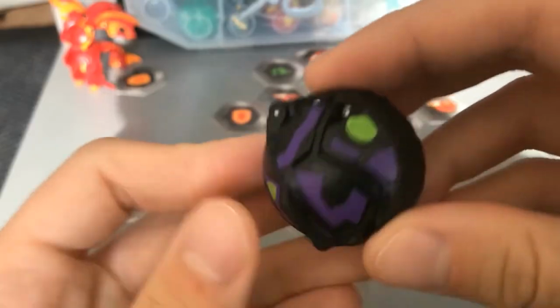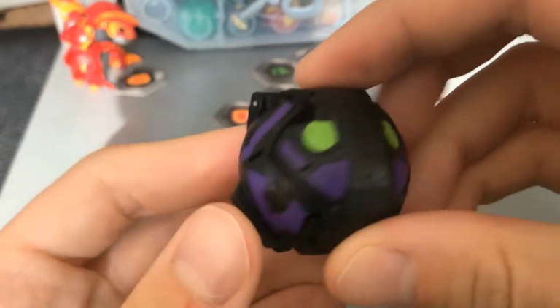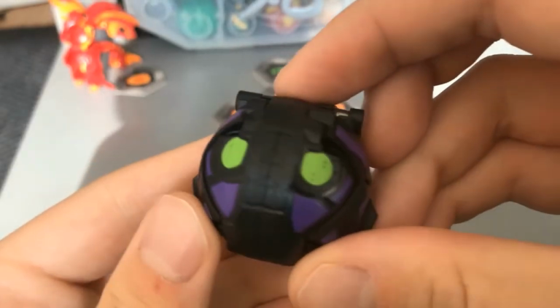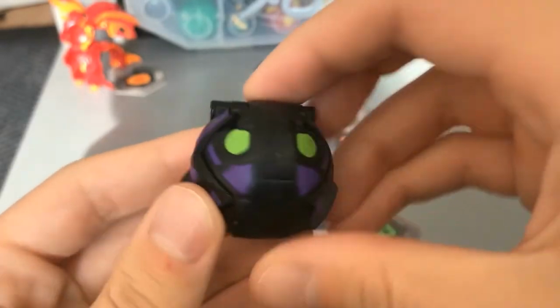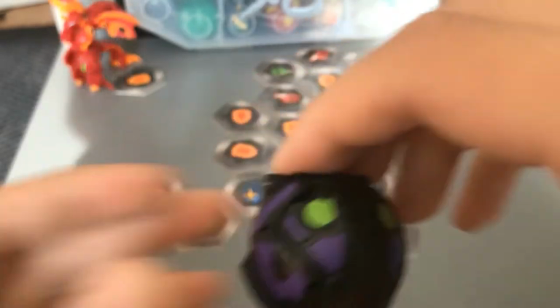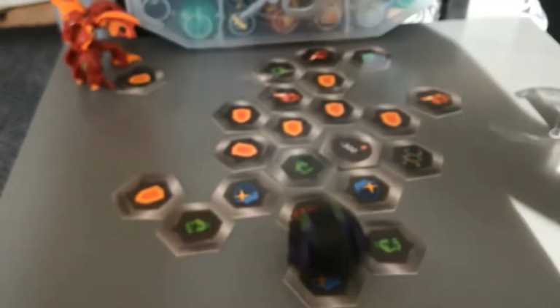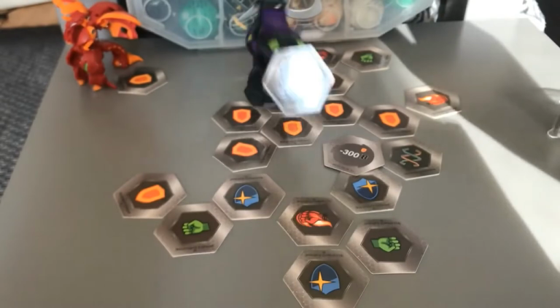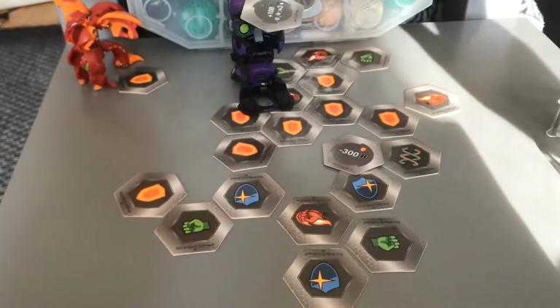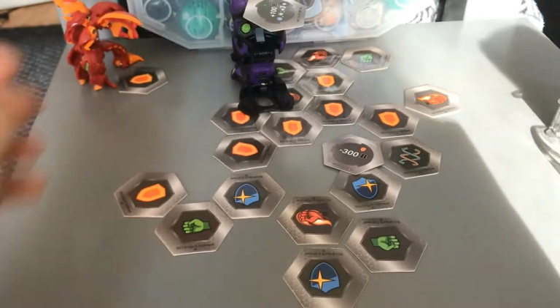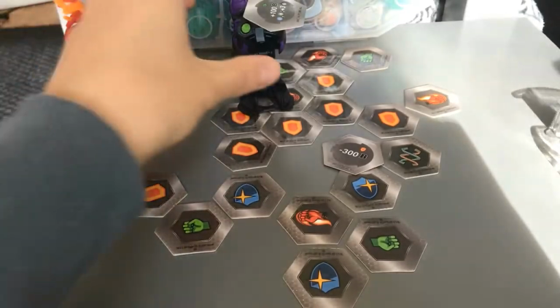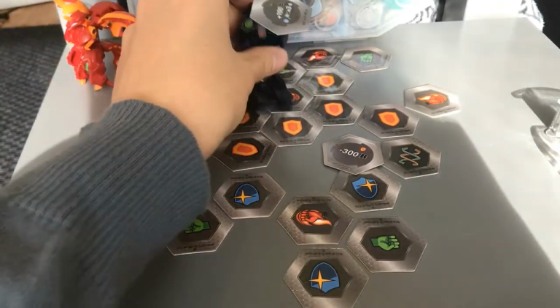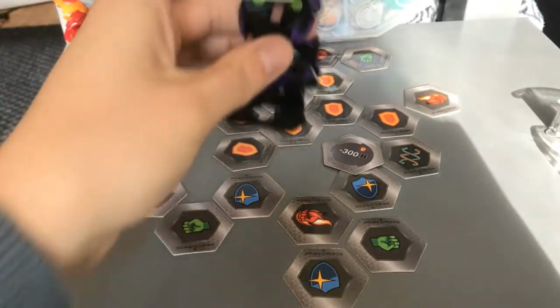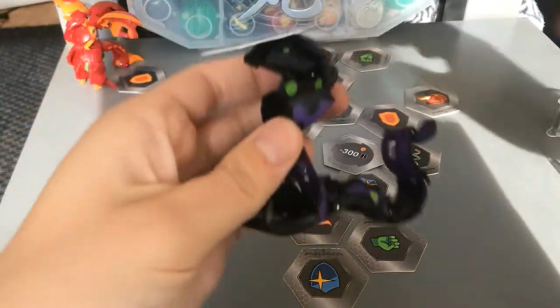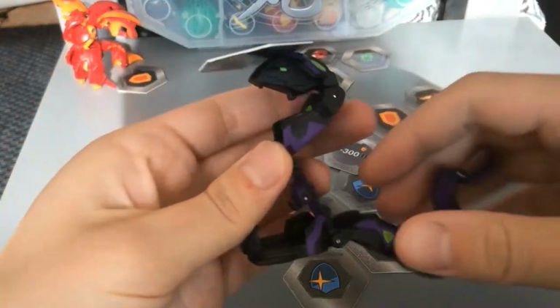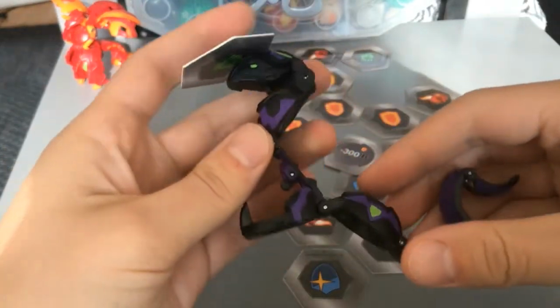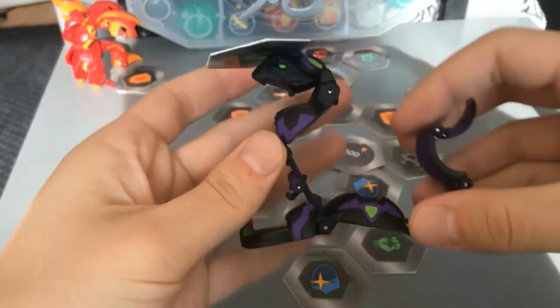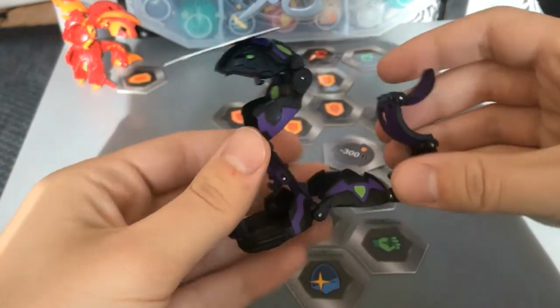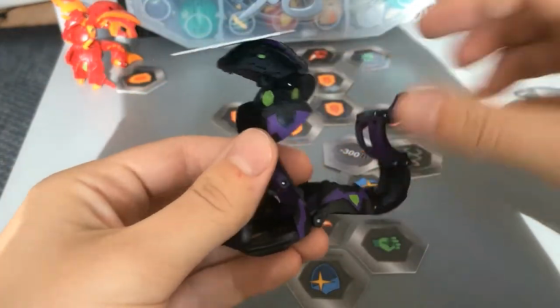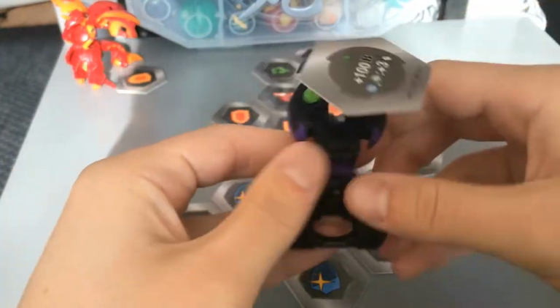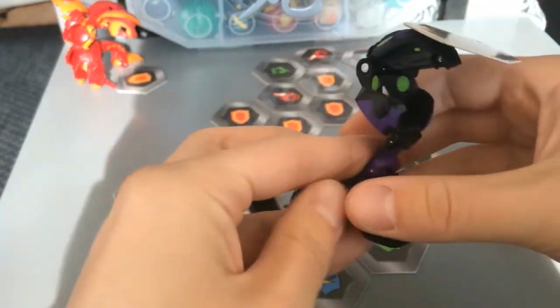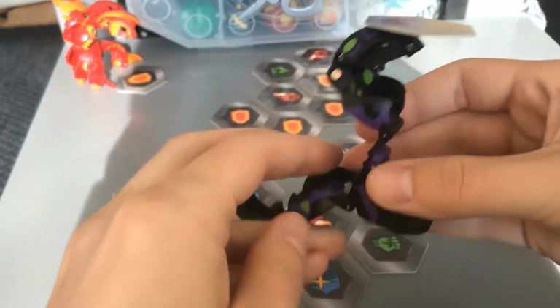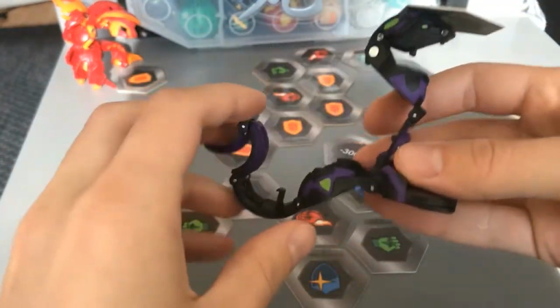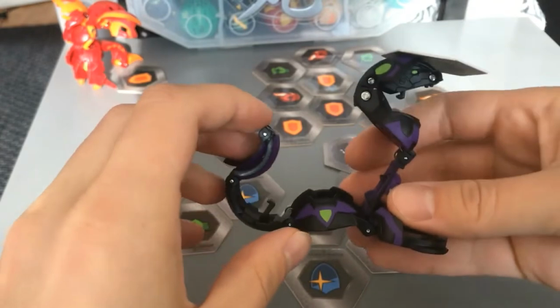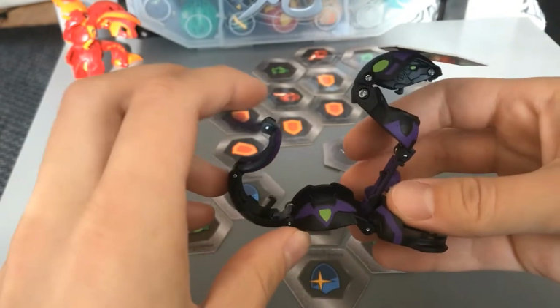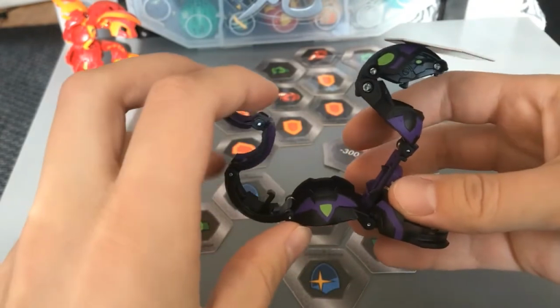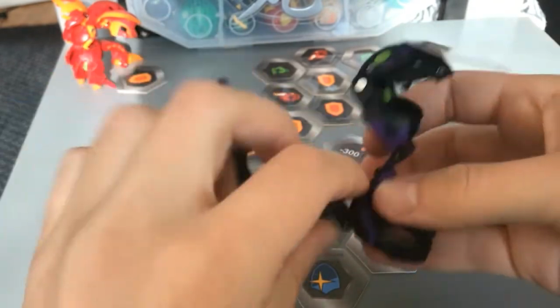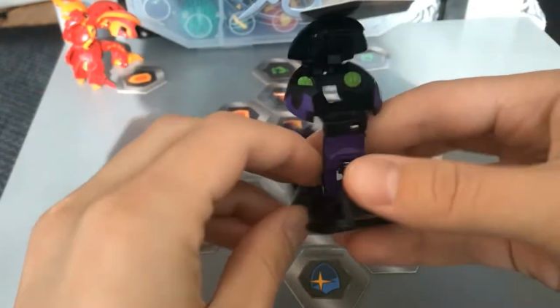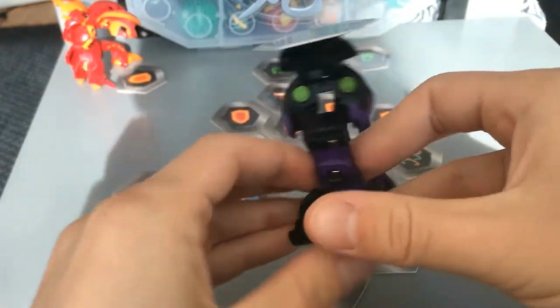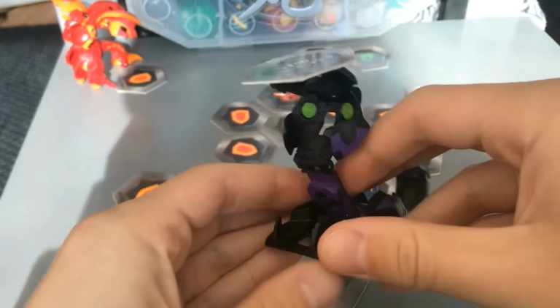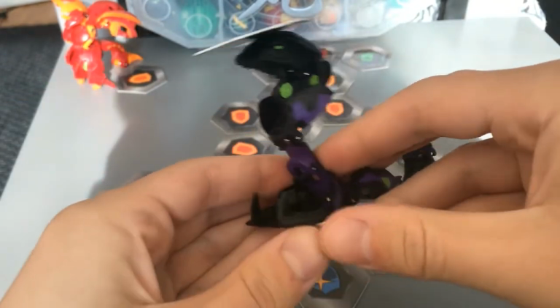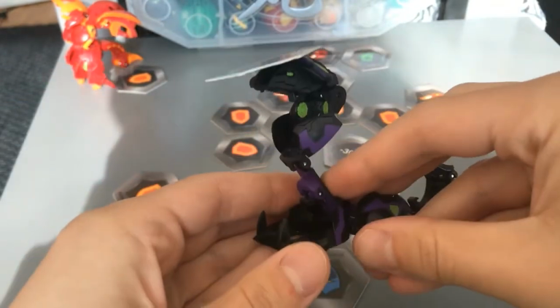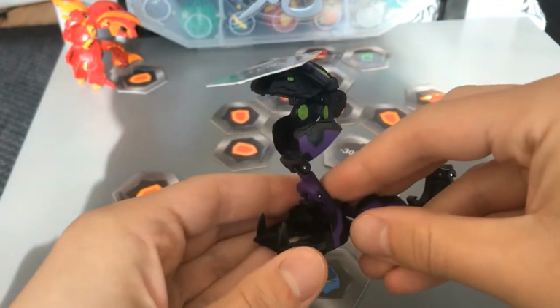This is Fangzor. He's a tall, snakey boy. Or girl, you never know, because he doesn't talk in the show. But that's fine, because he's a cool Bakugan.